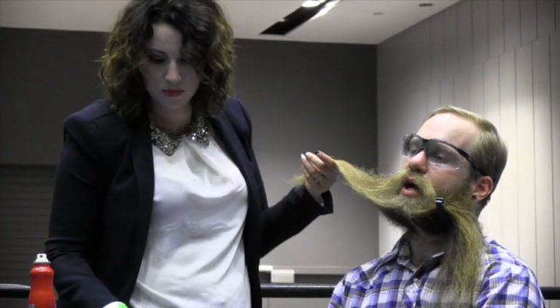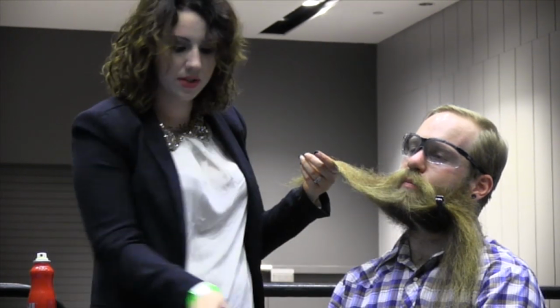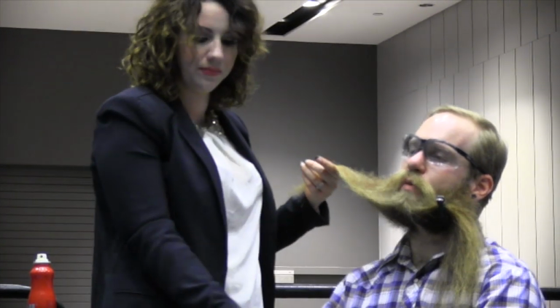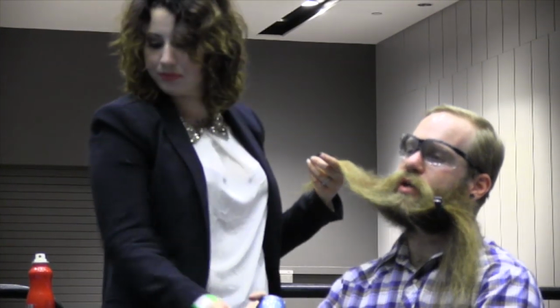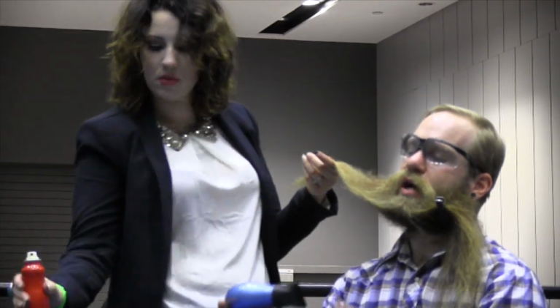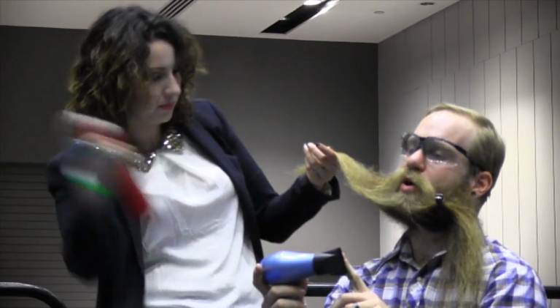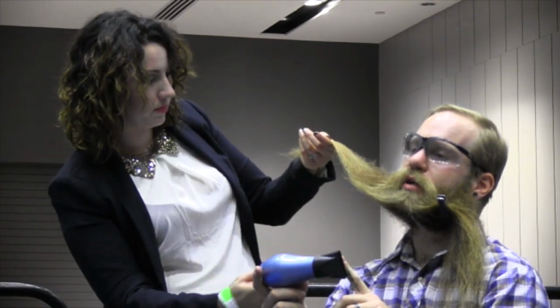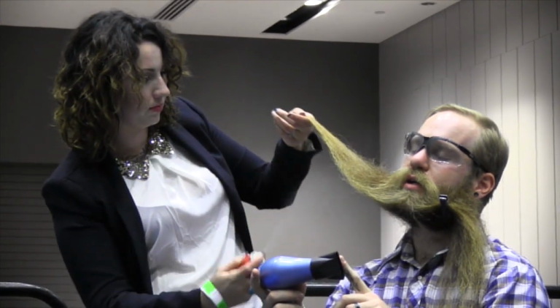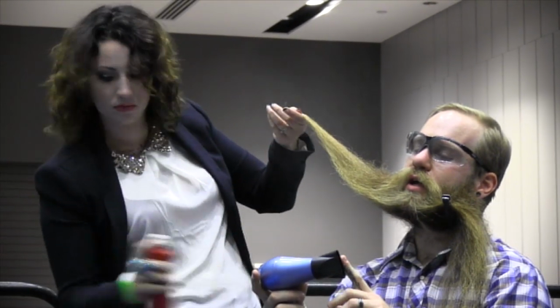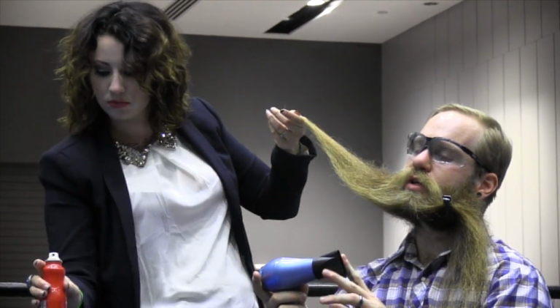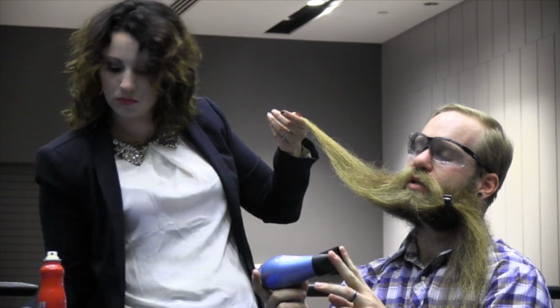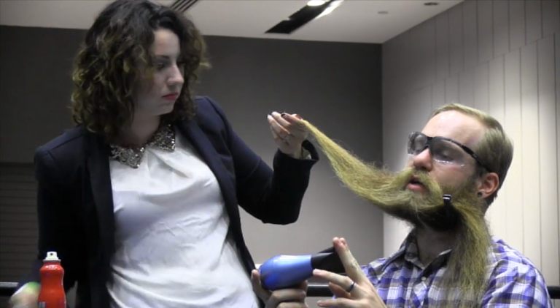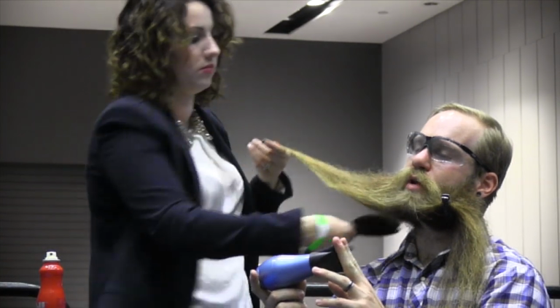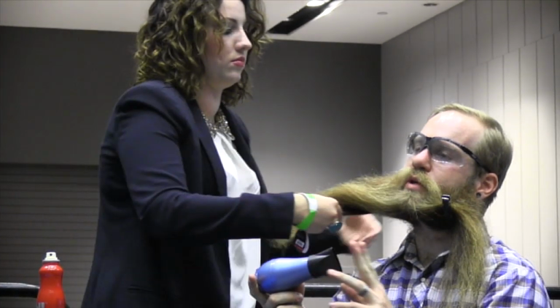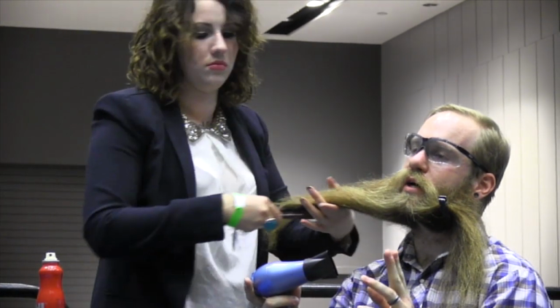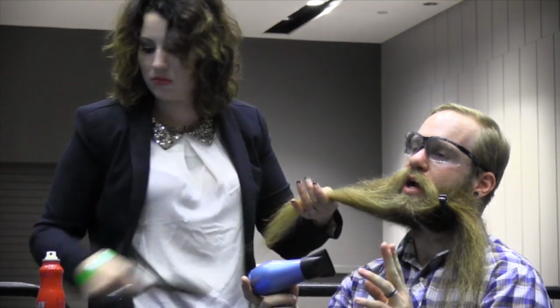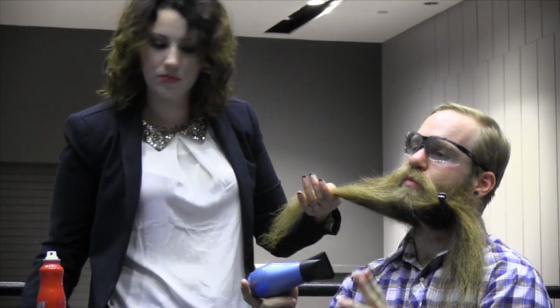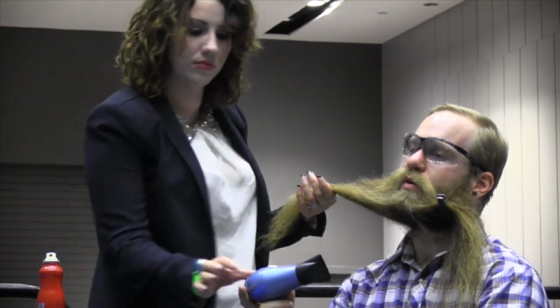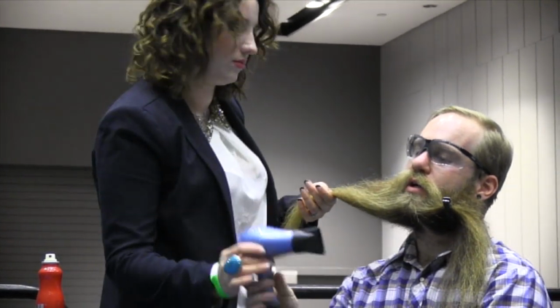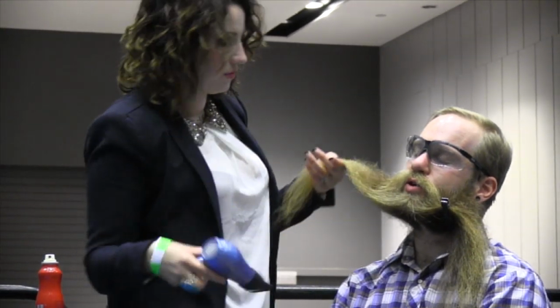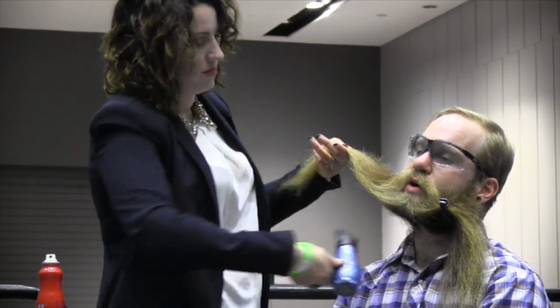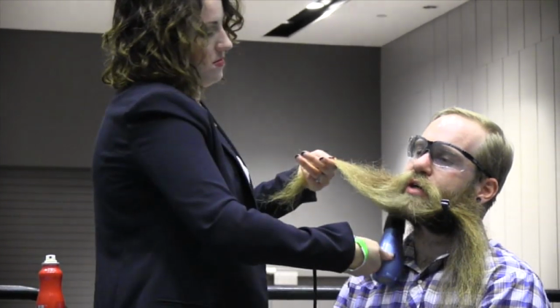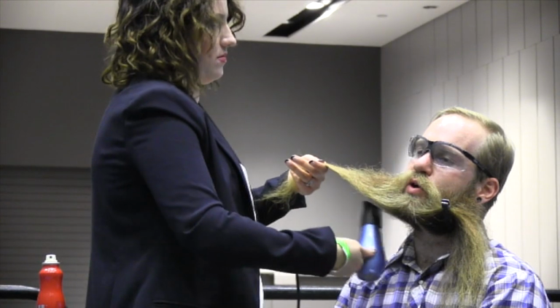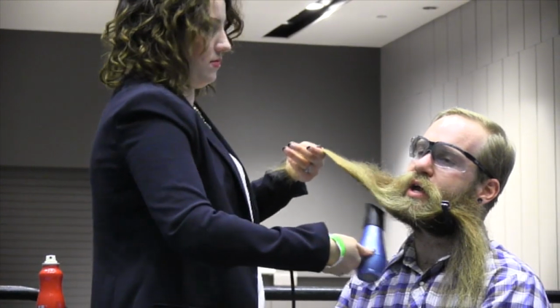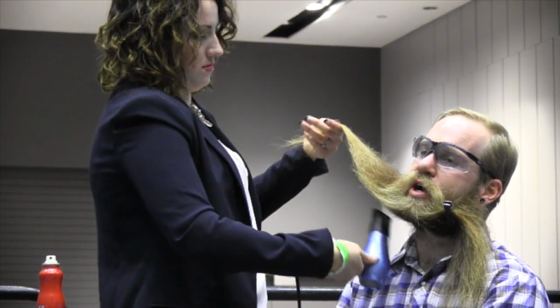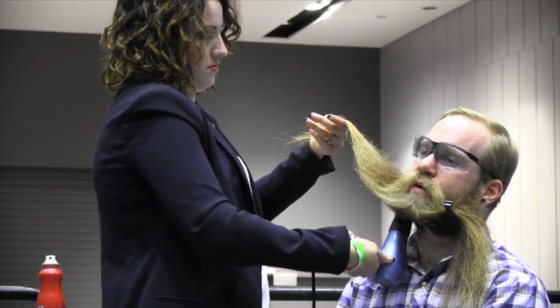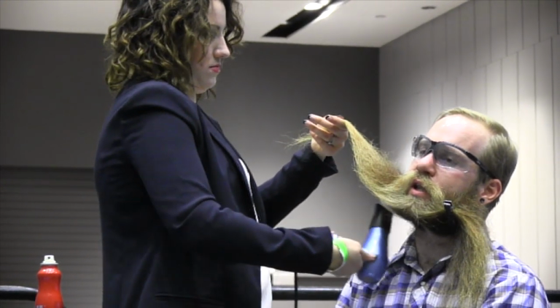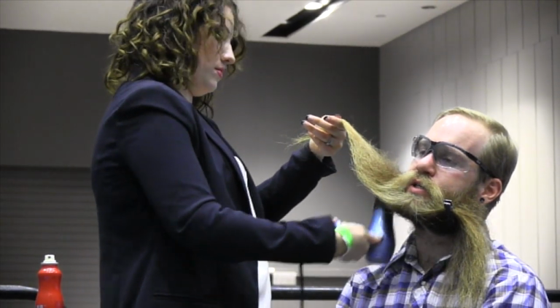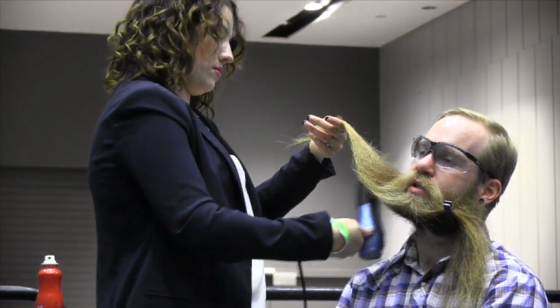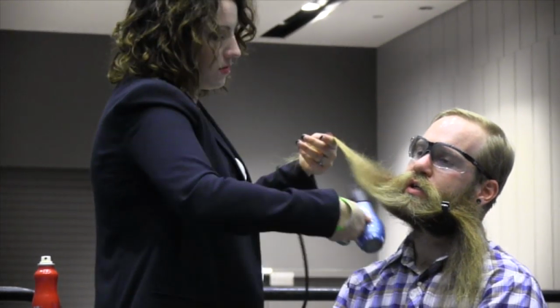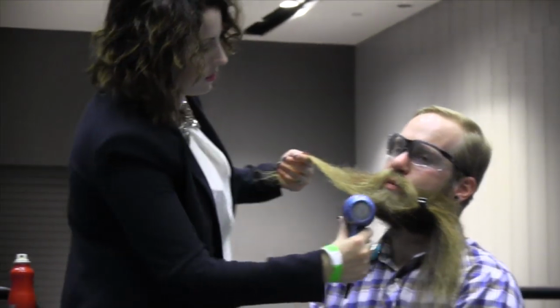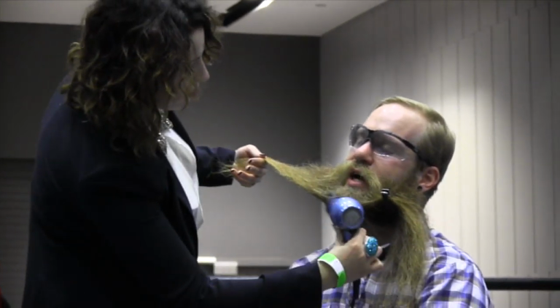The blow dryer we're using has a tip on it that actually pinpoints the air to a smaller stream, so it can actually smooth and hit the area you're going for a lot easier. It's more precise.